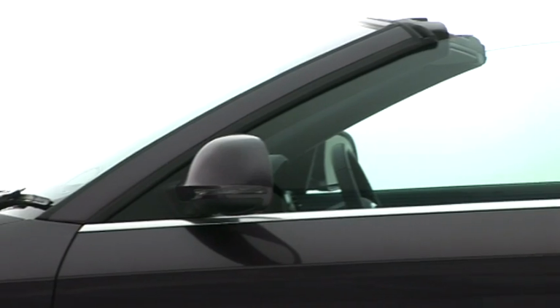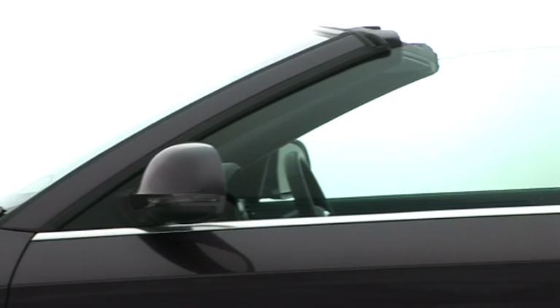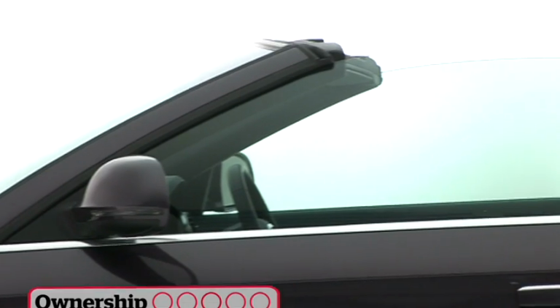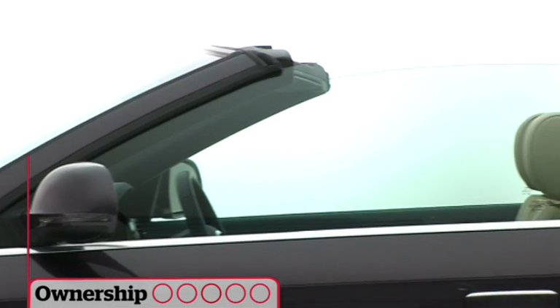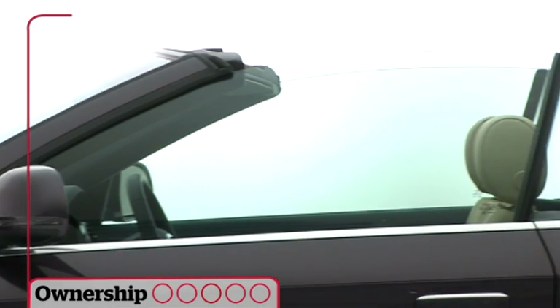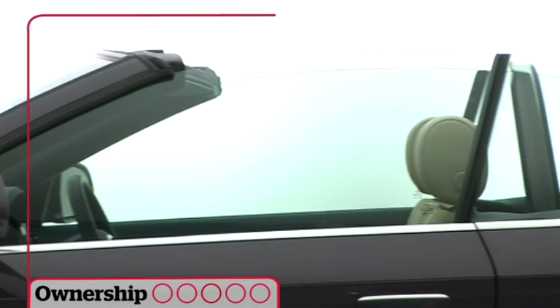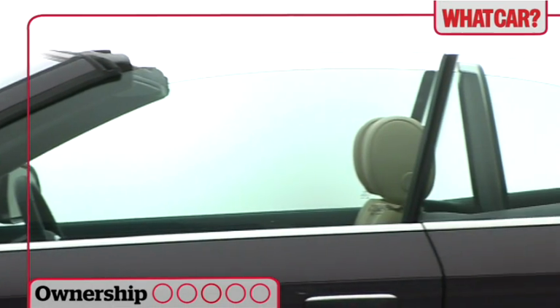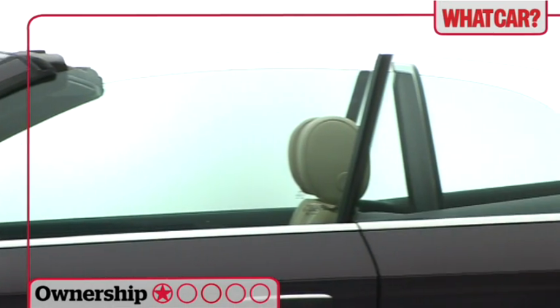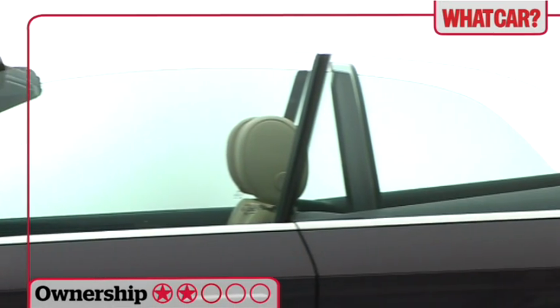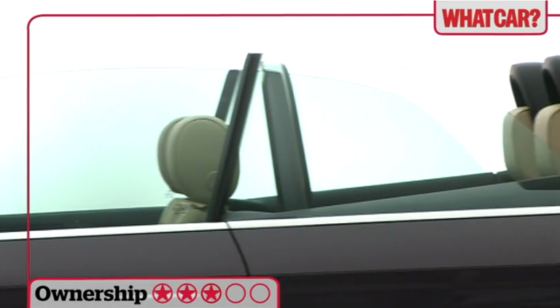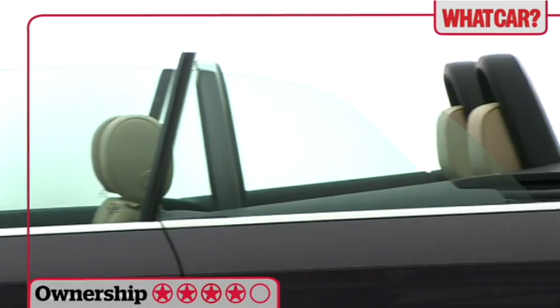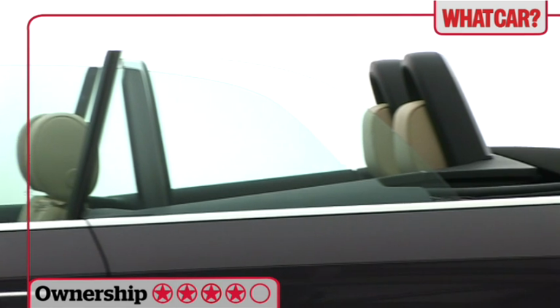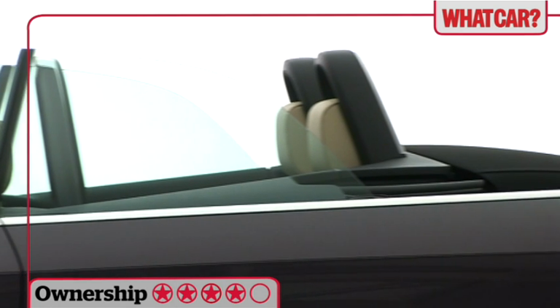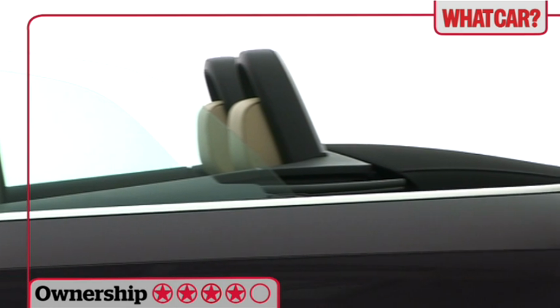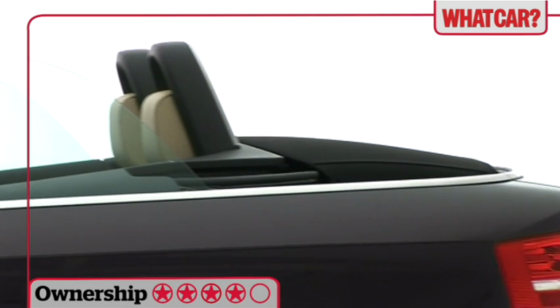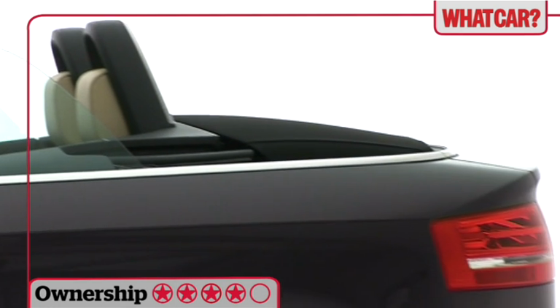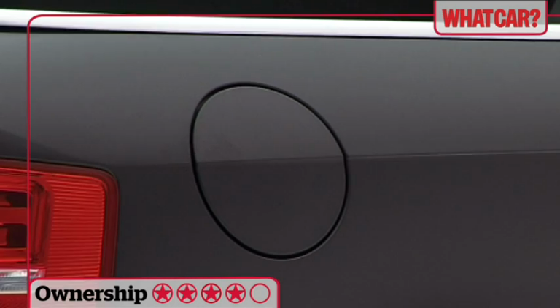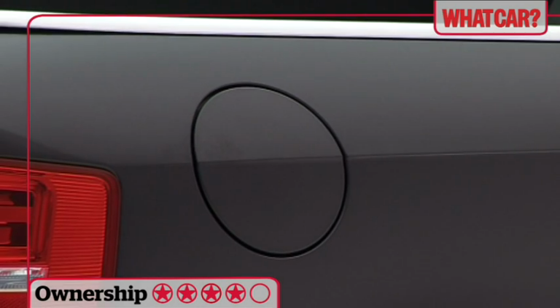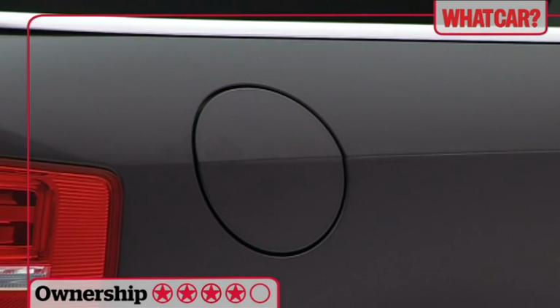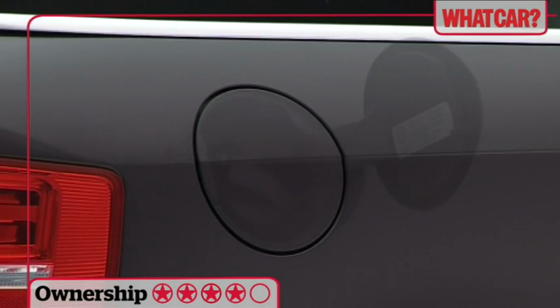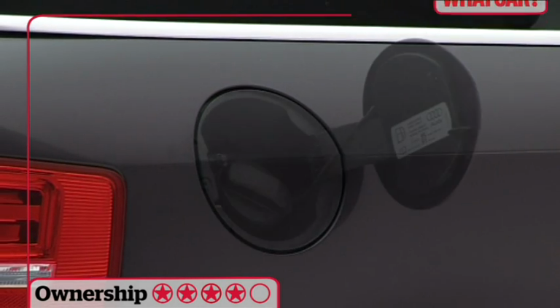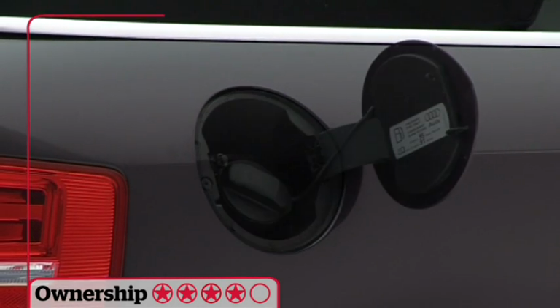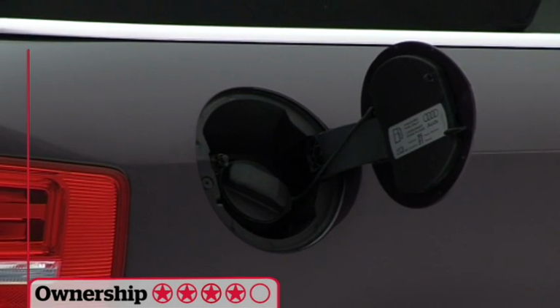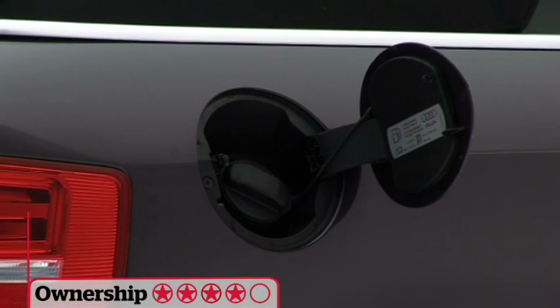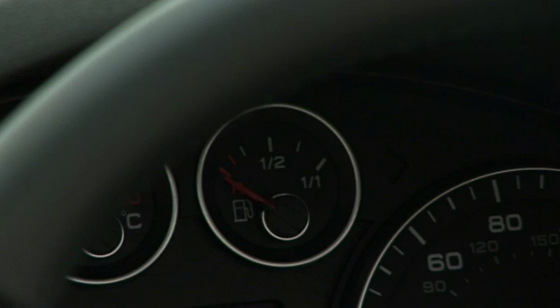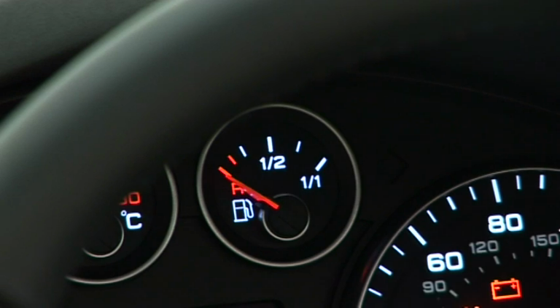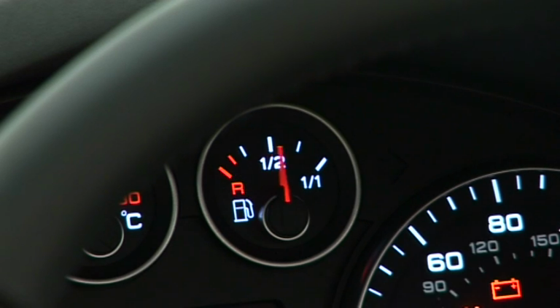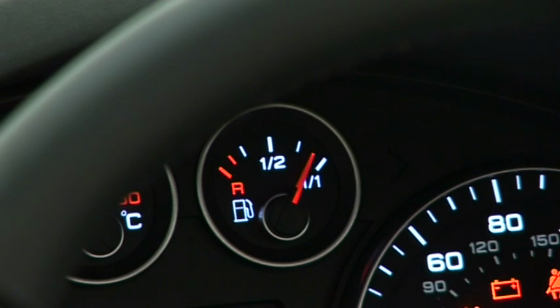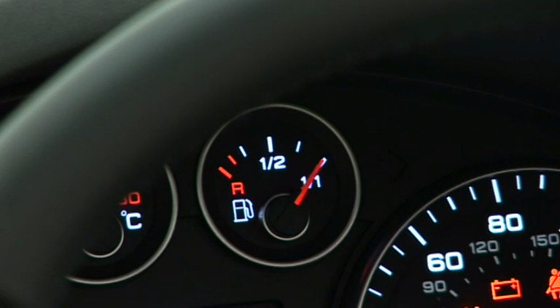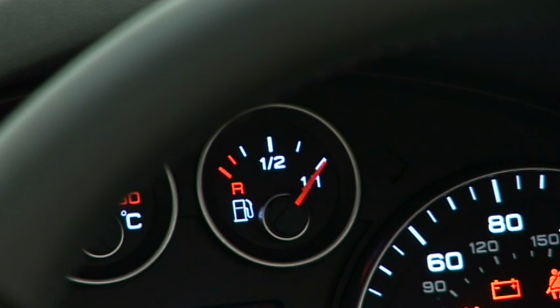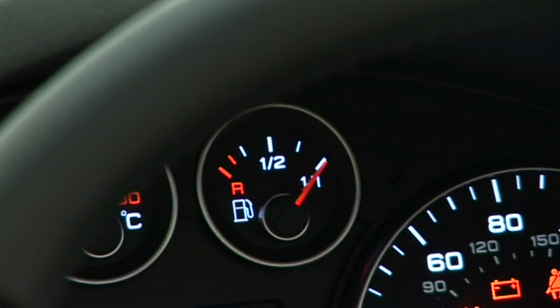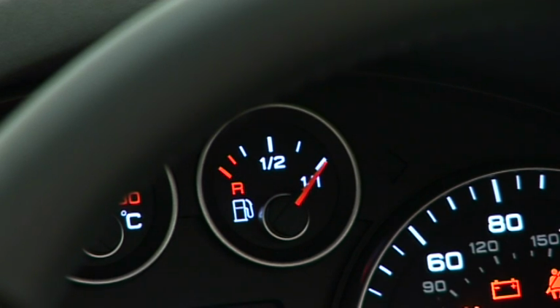There's no such thing as a cheap A3 cabriolet, but resale values are great. Every engine gives good fuel economy and running one shouldn't break the bank.